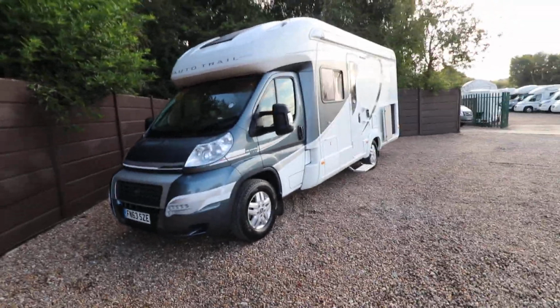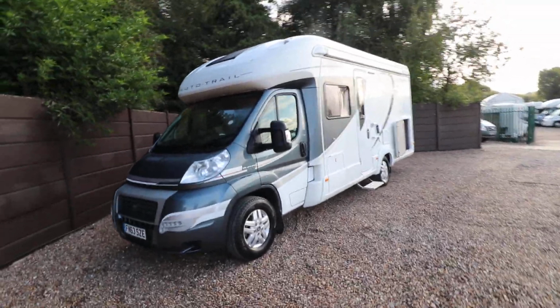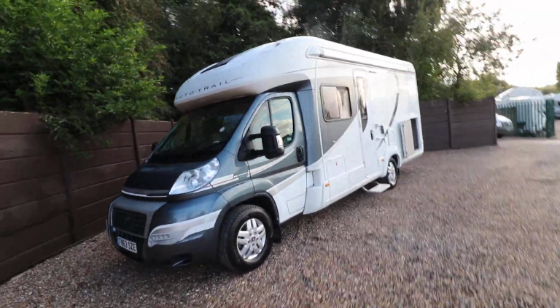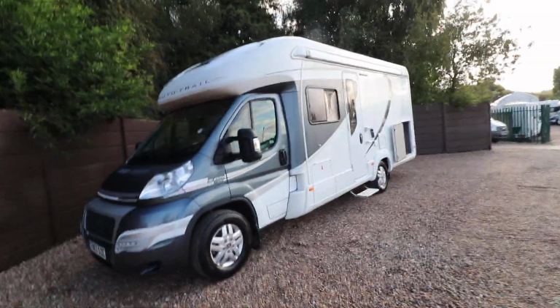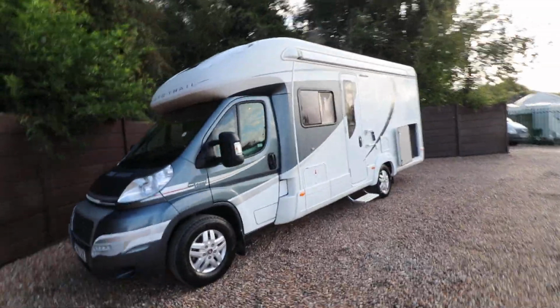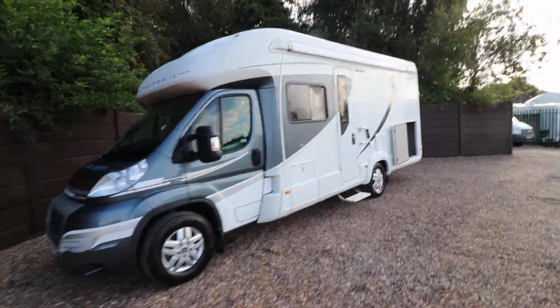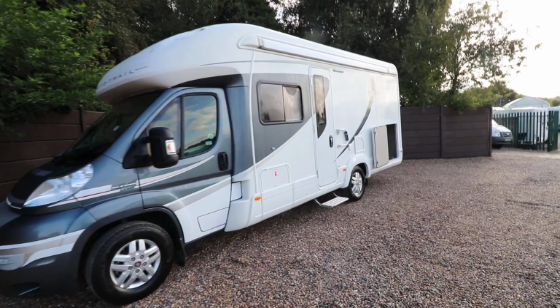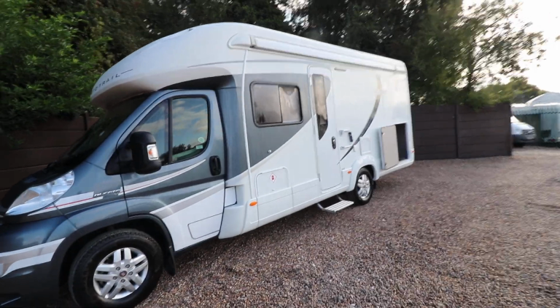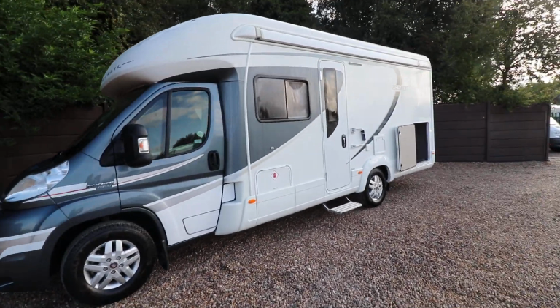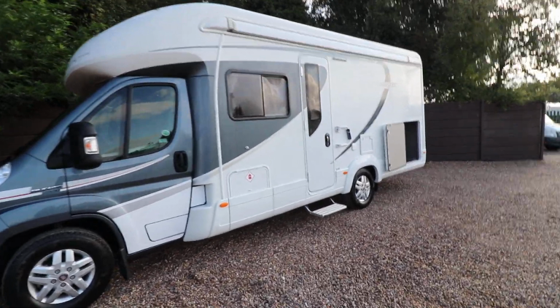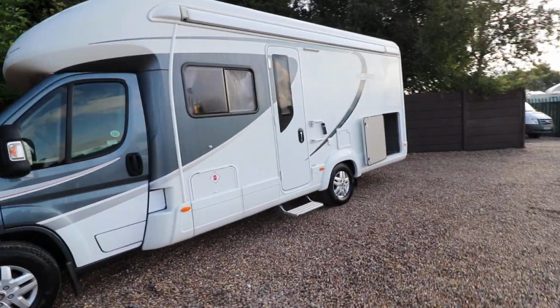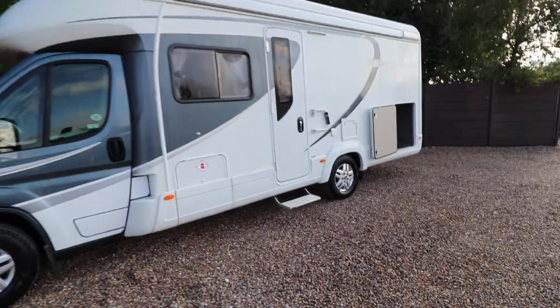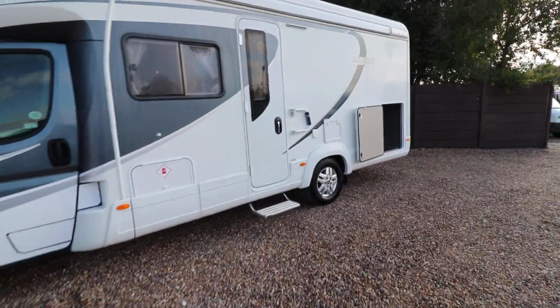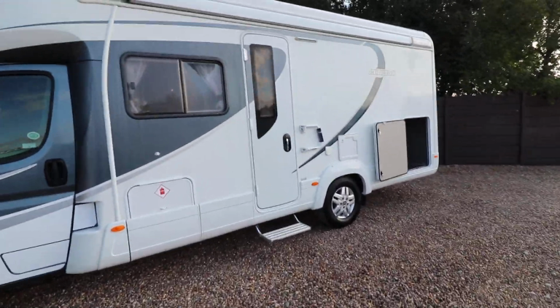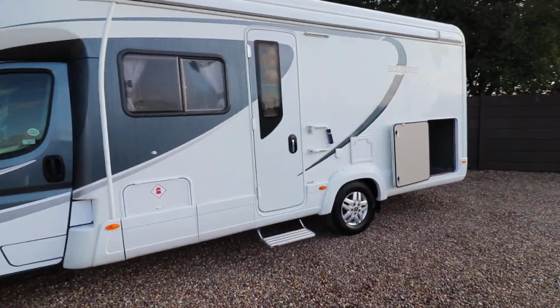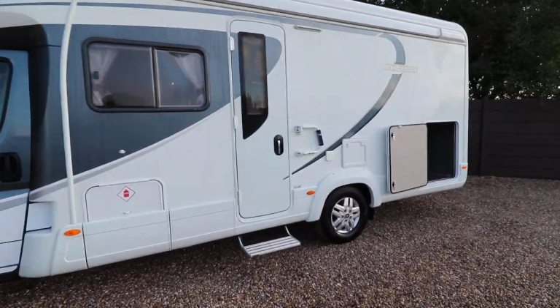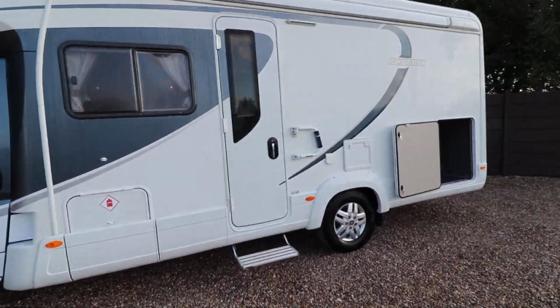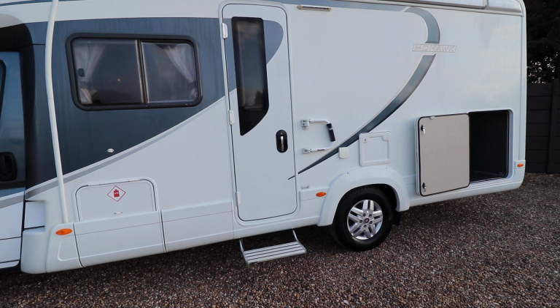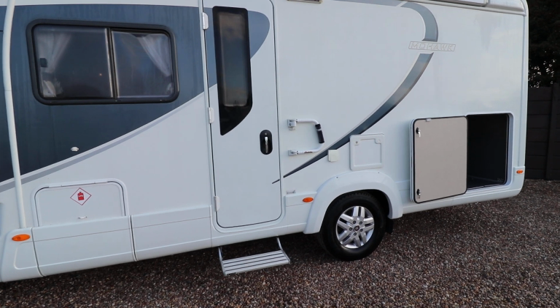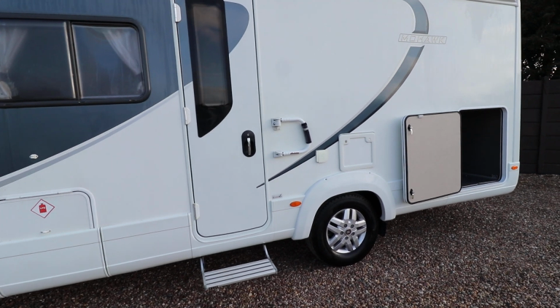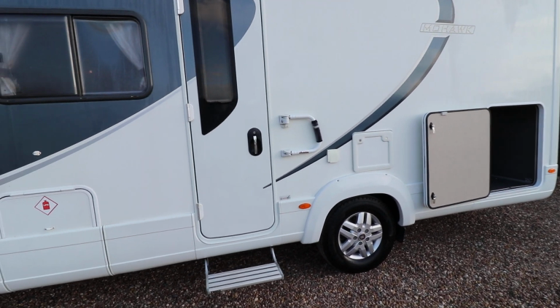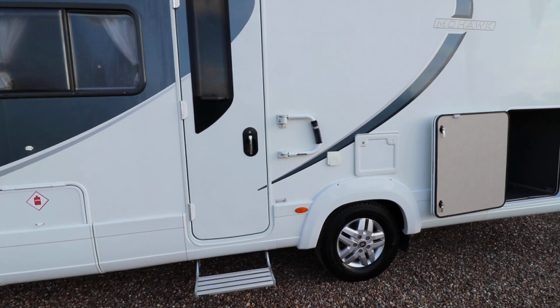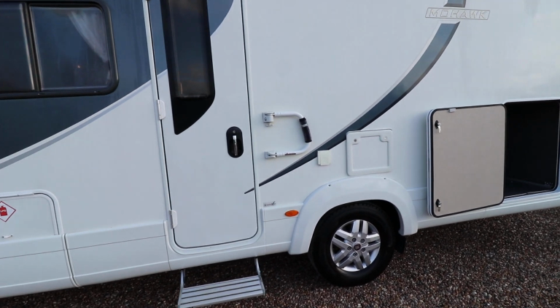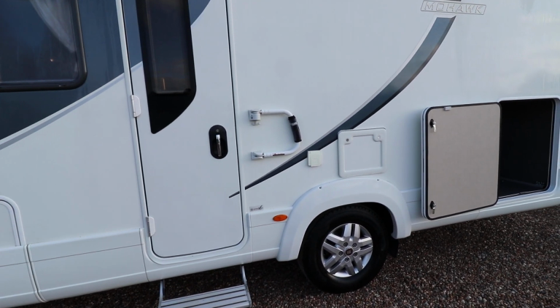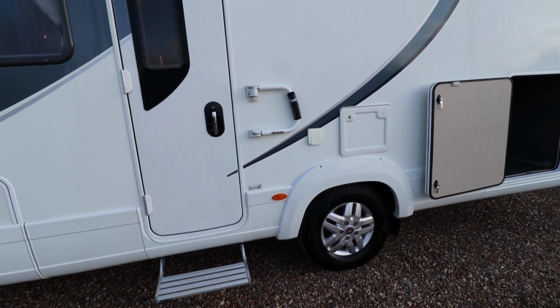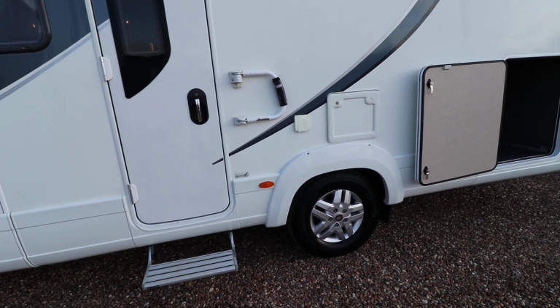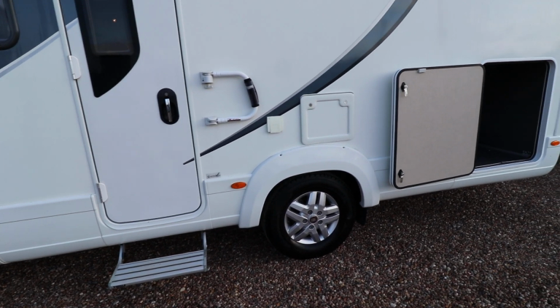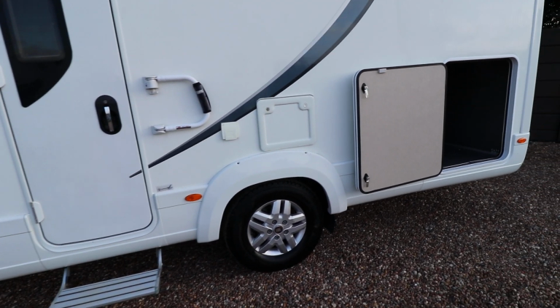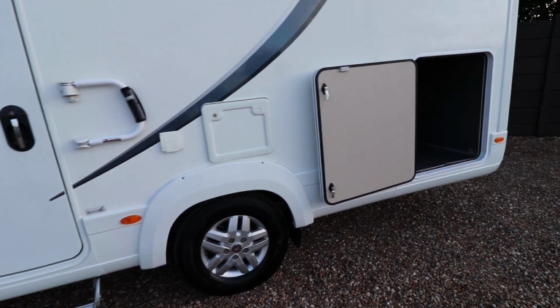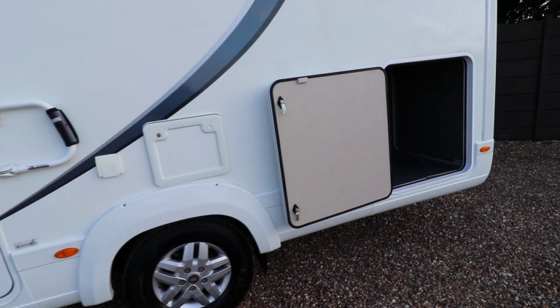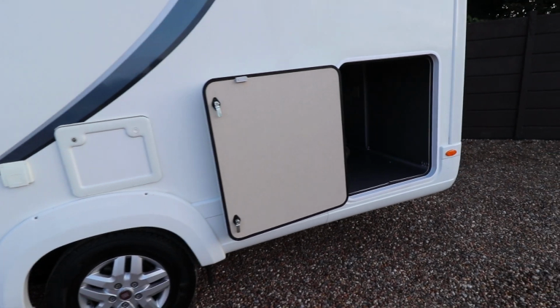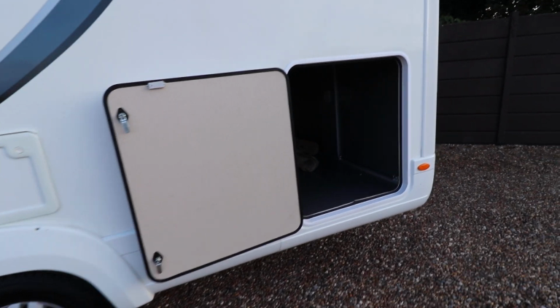If you look around the sides, you can see it's got a full-length awning. There's an electric entrance step, and there's an additional security handle or security lock, depending on how you want to use it. Then on the rear there is a full-width garage.